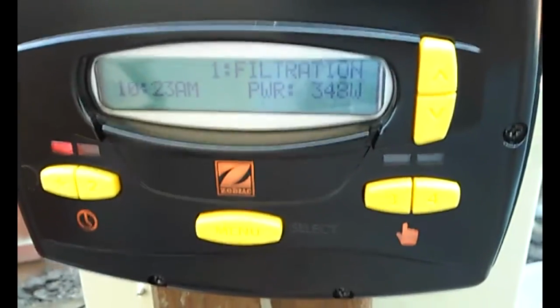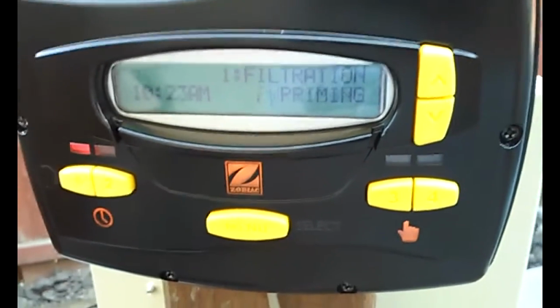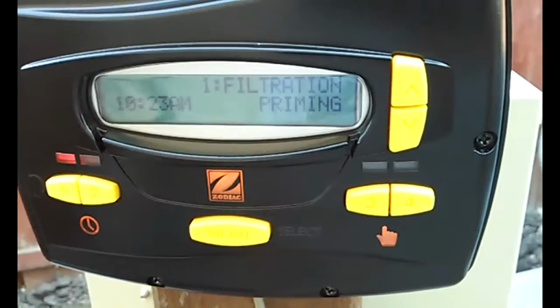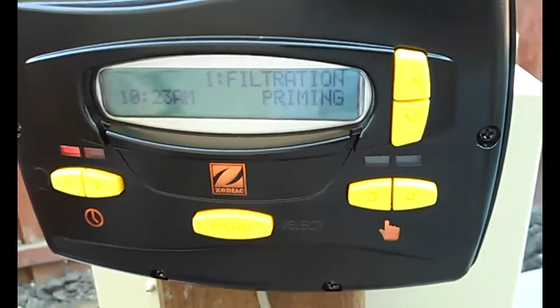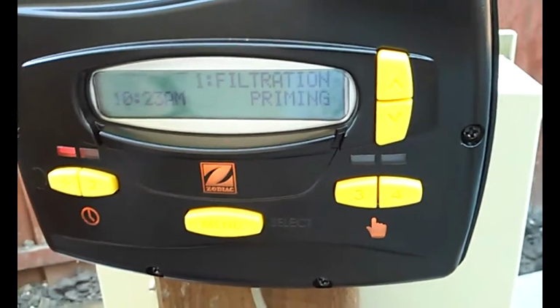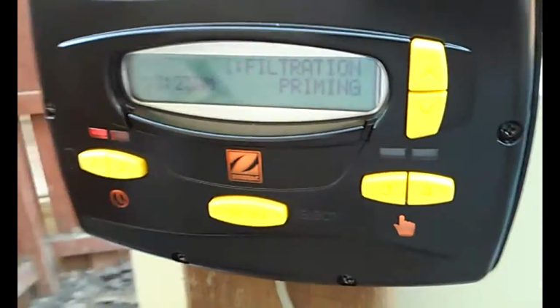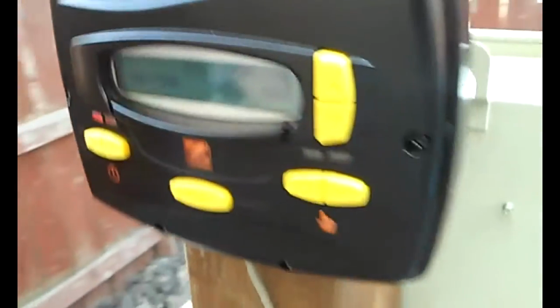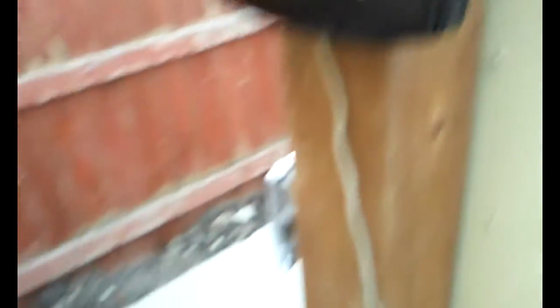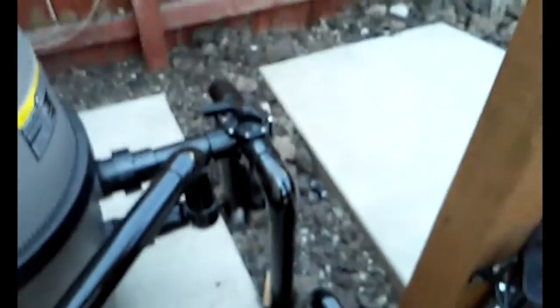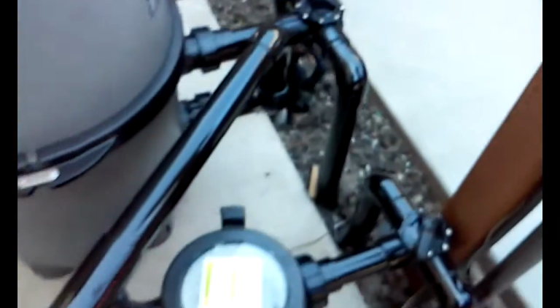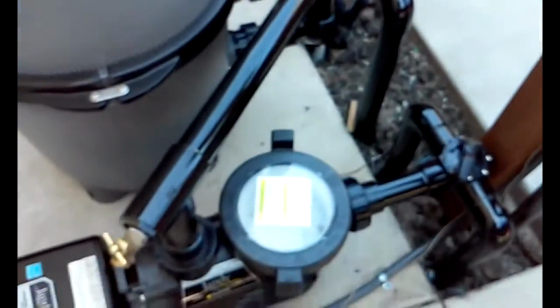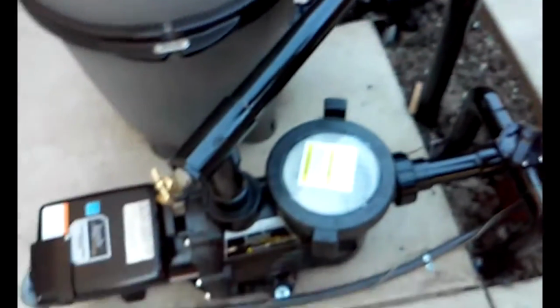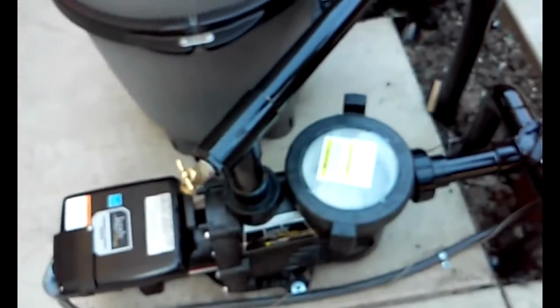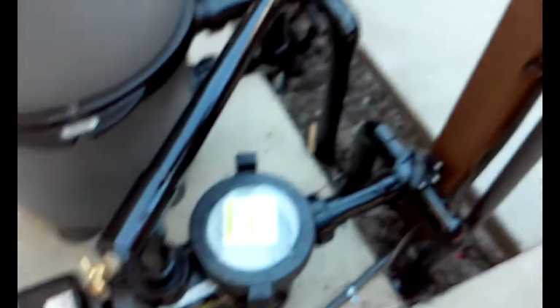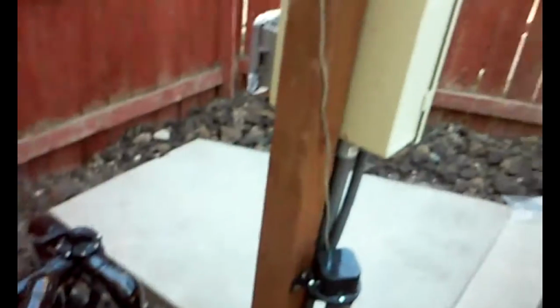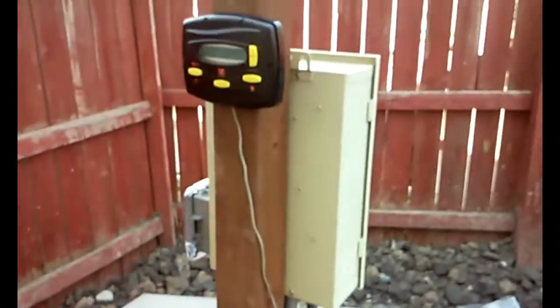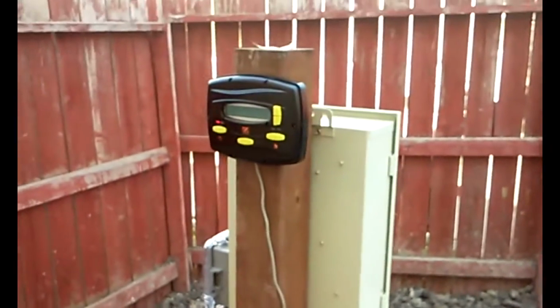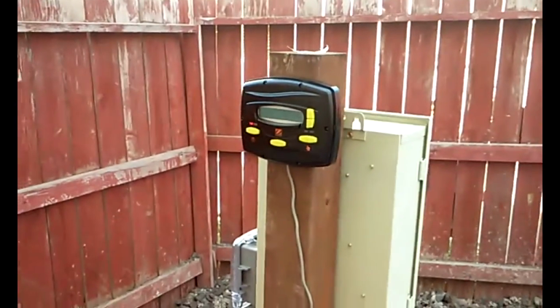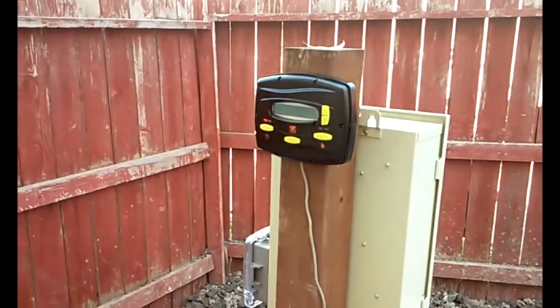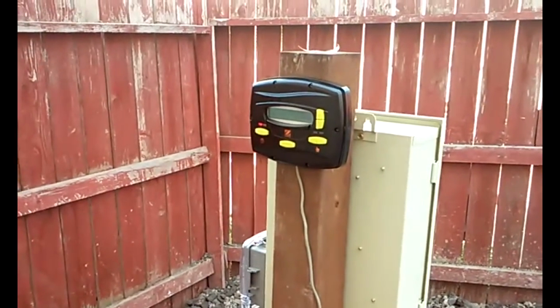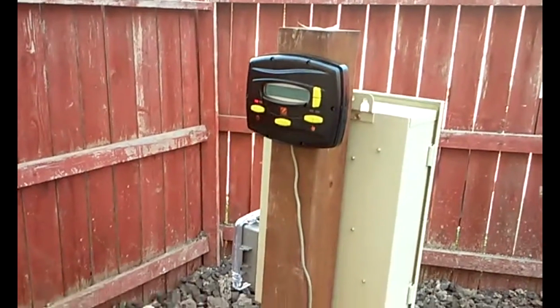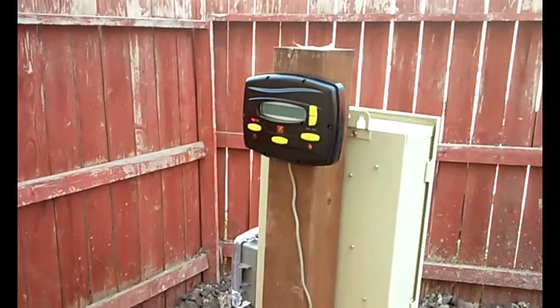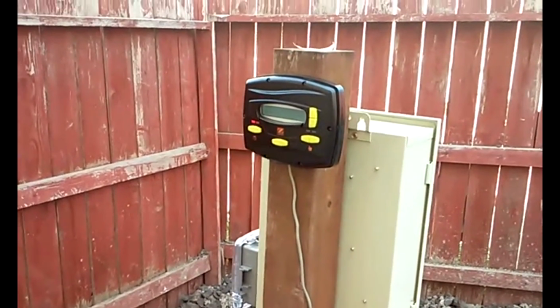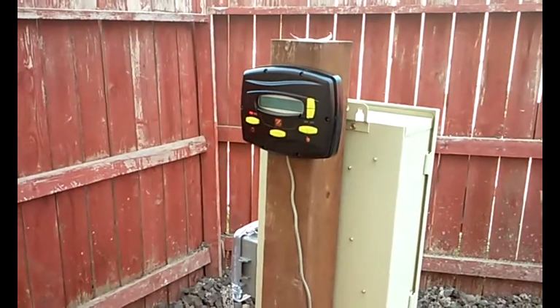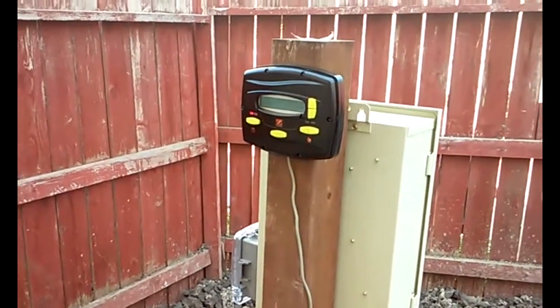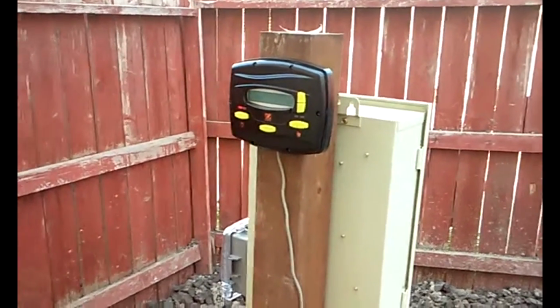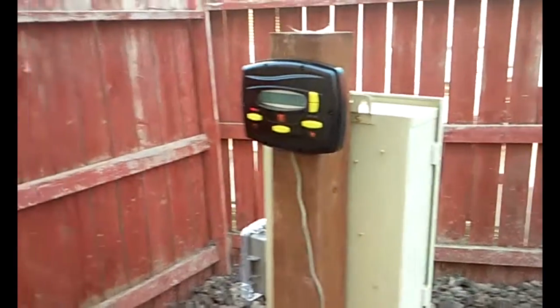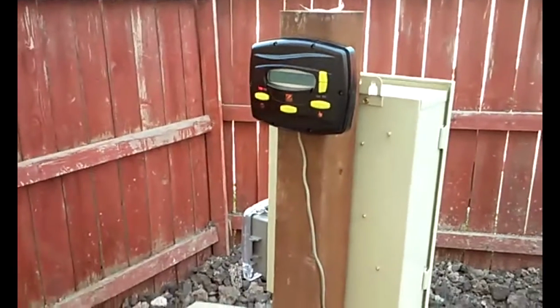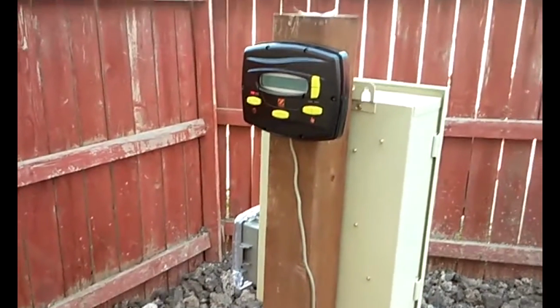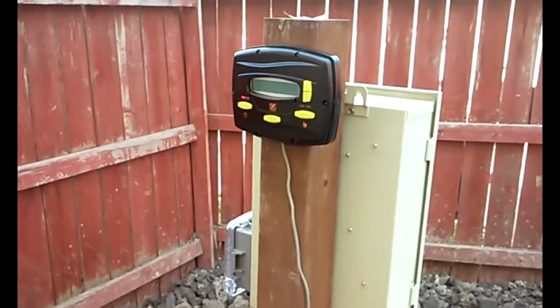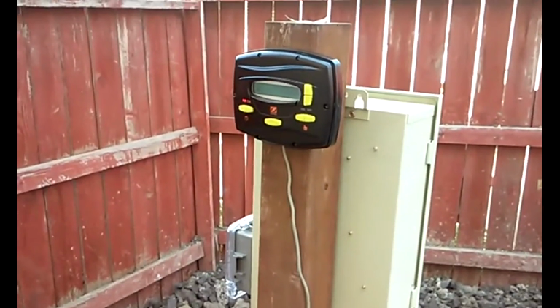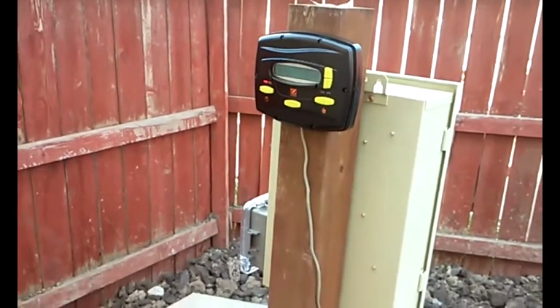It's all set up. The pump is priming as we speak. The controller setup took about 10 minutes to go through the entire thing, so not too bad. Thanks for watching.